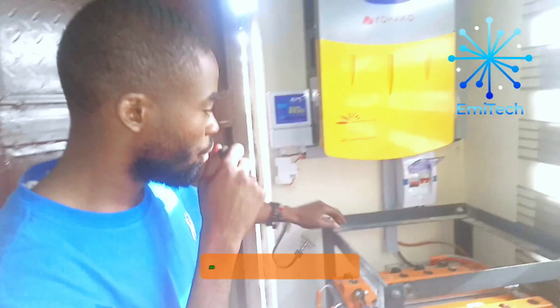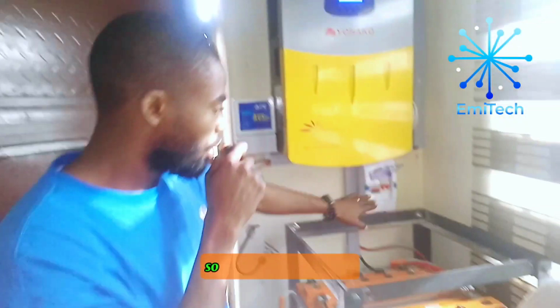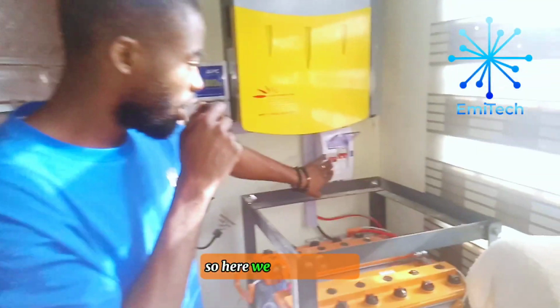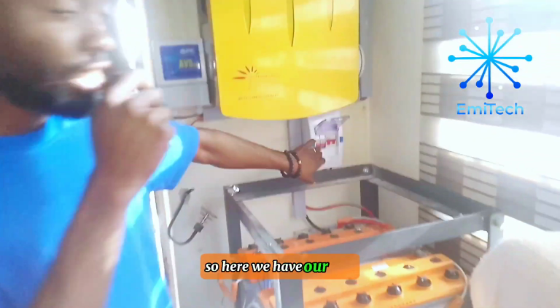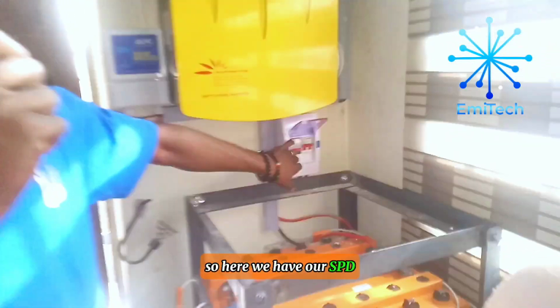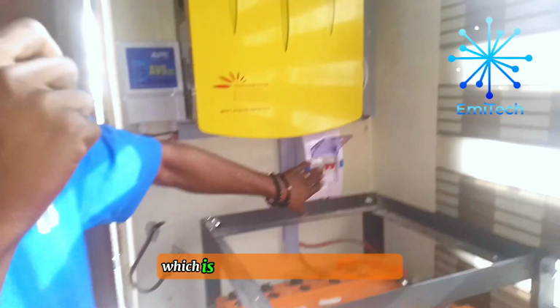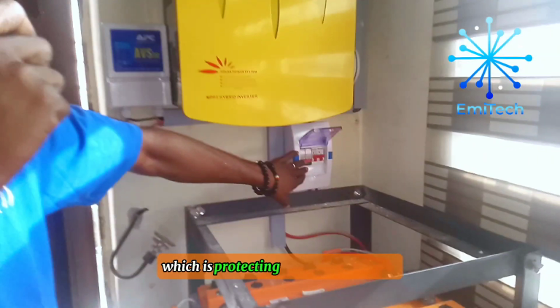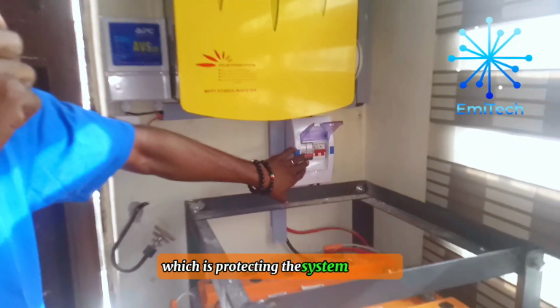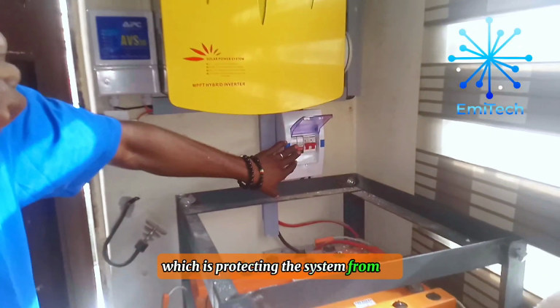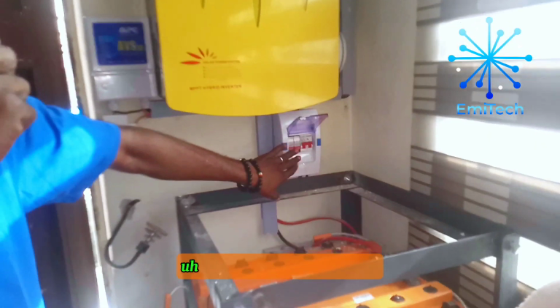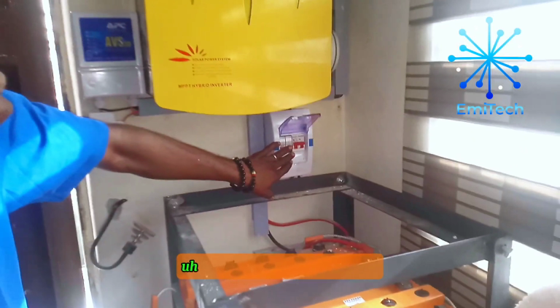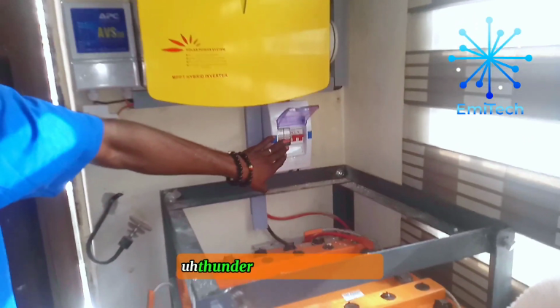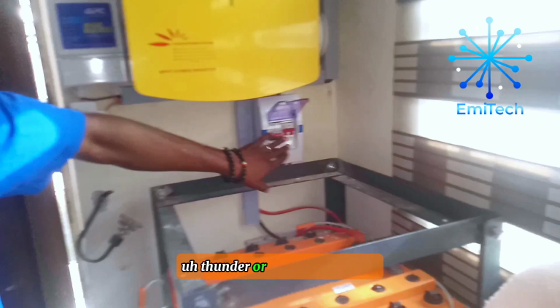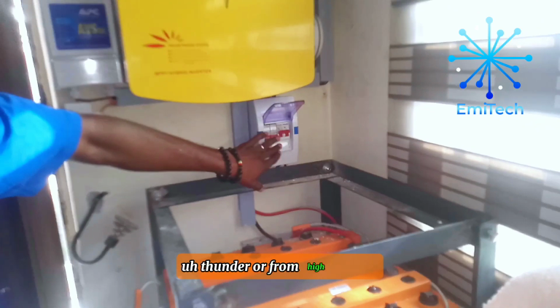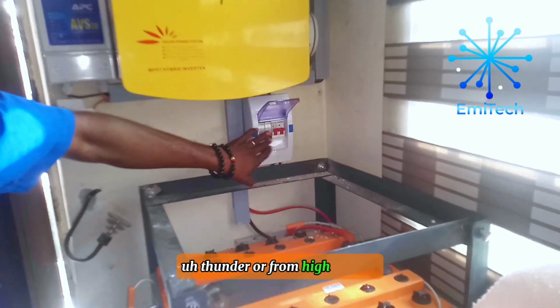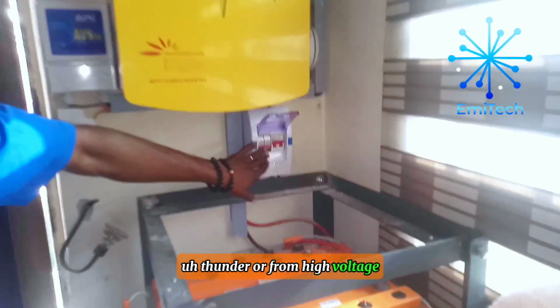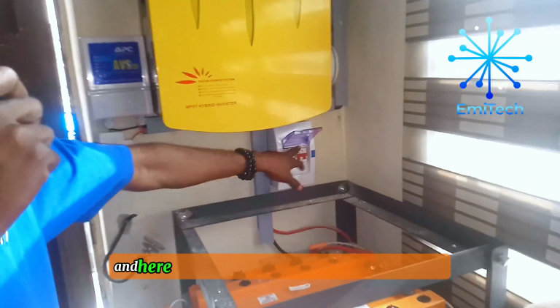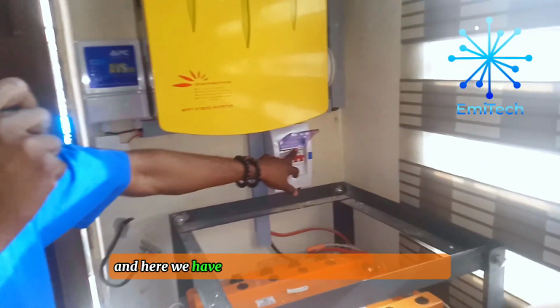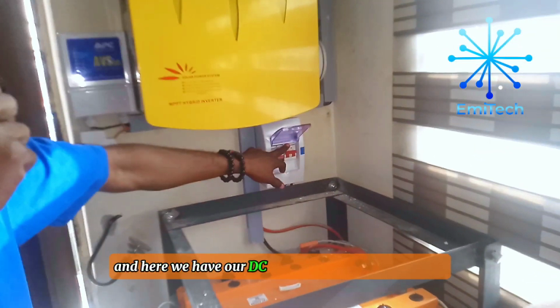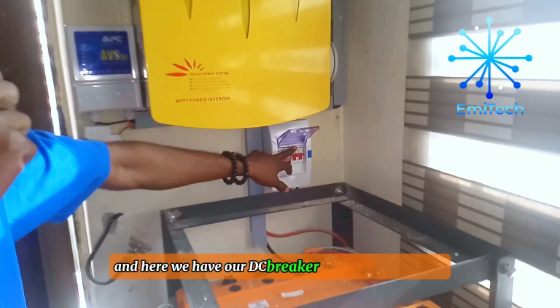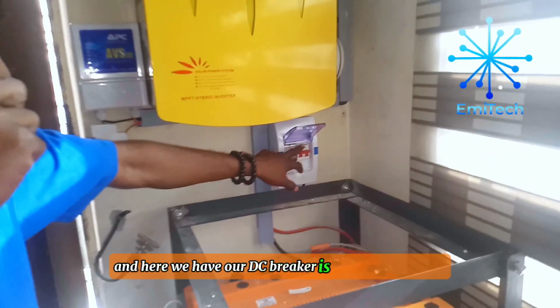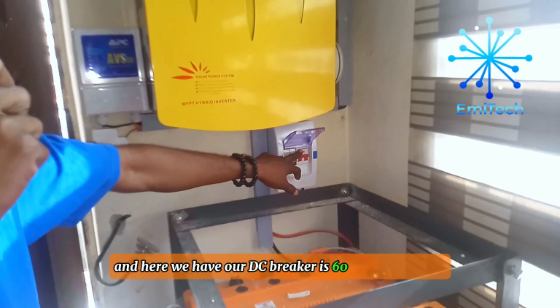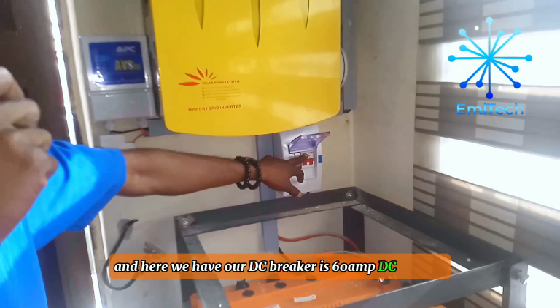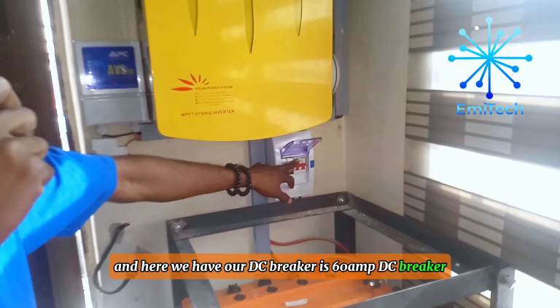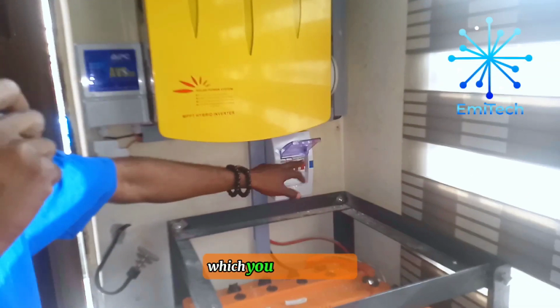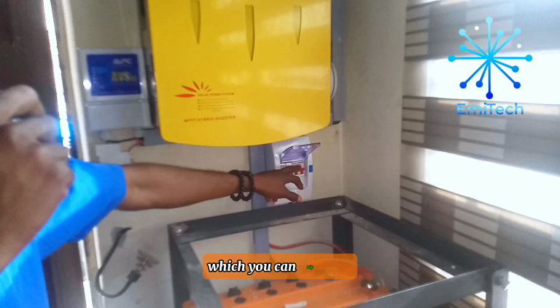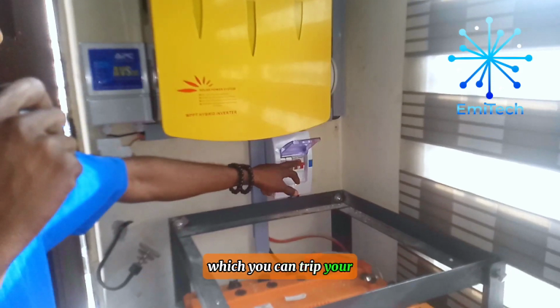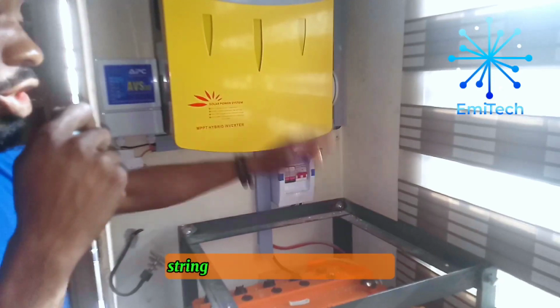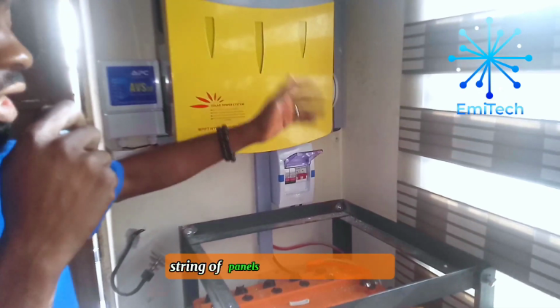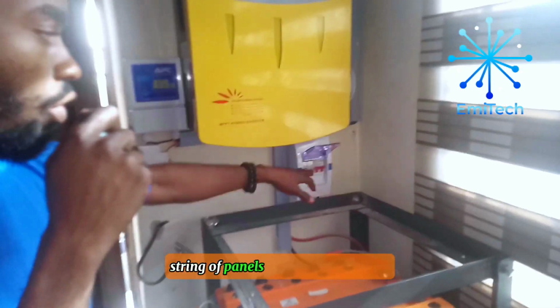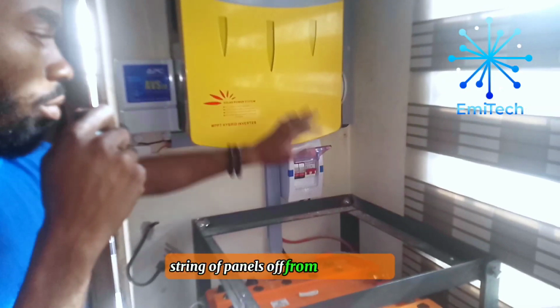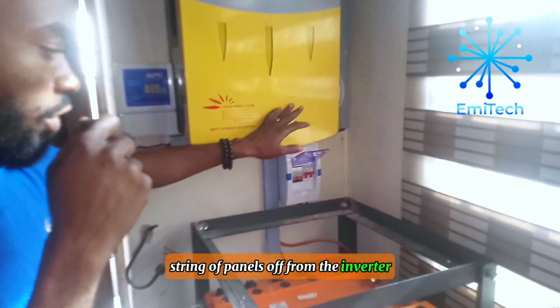Here we have our SPD which is protecting the system from thunder or from high voltage. And here we have our DC breaker — a 60A DC breaker — which you can use to trip your string of panels off from the inverter.